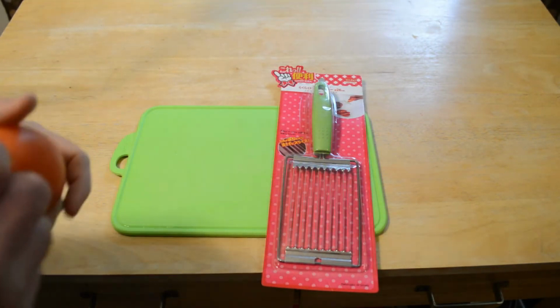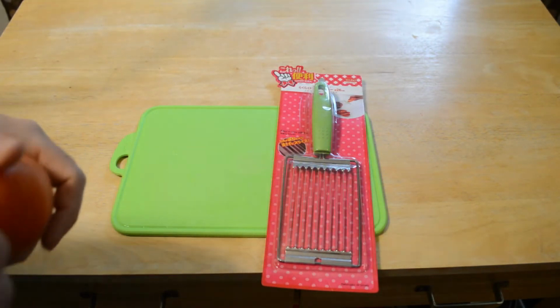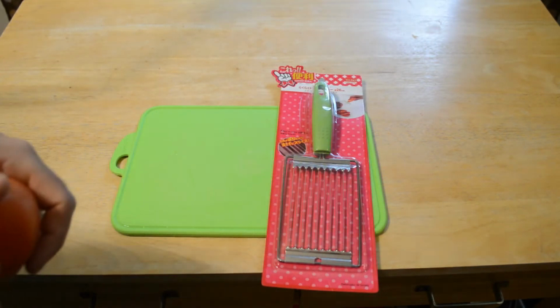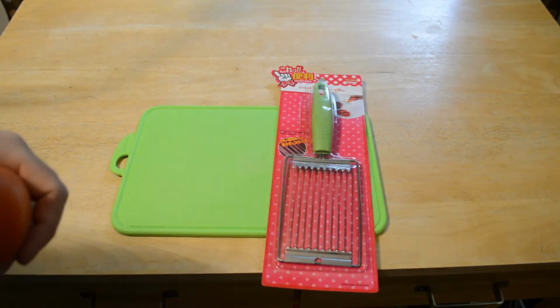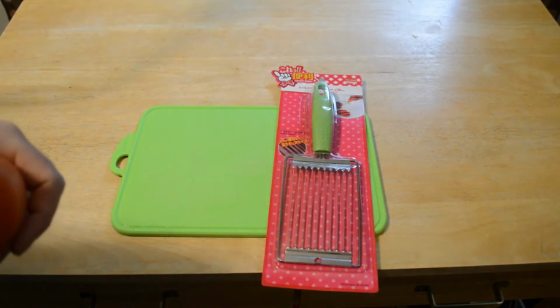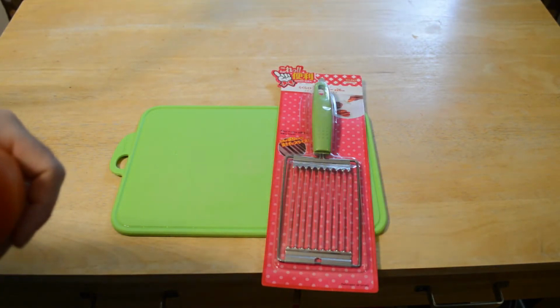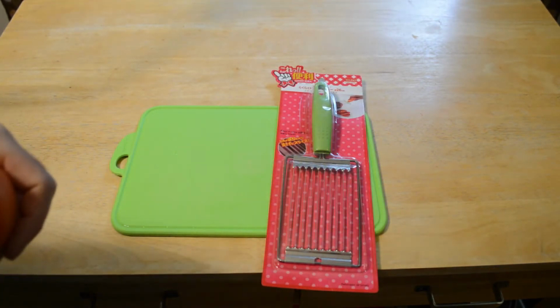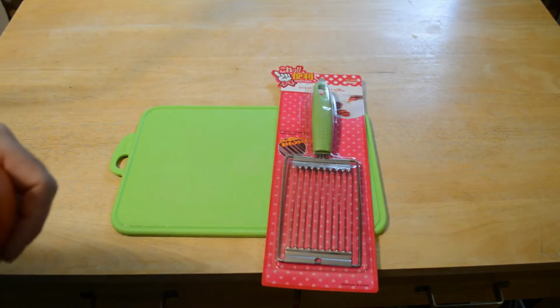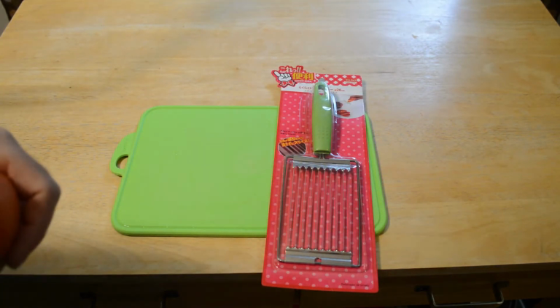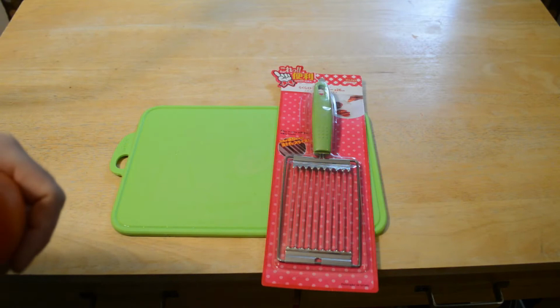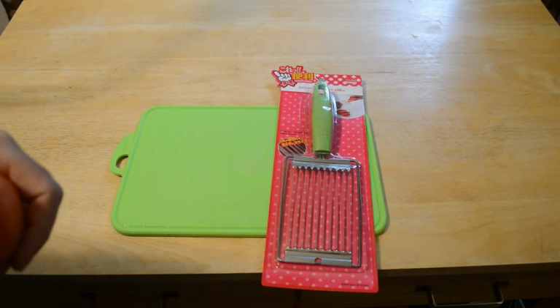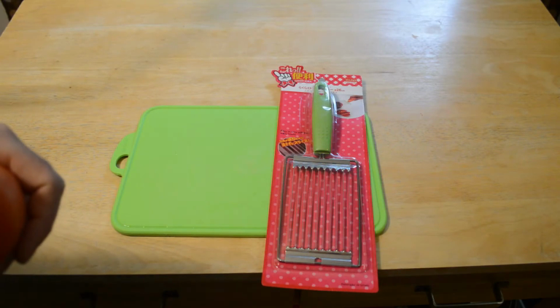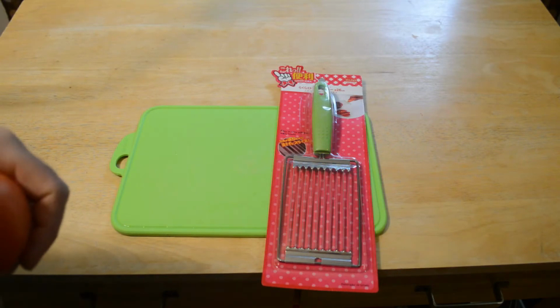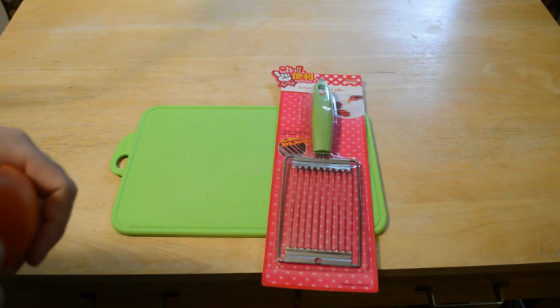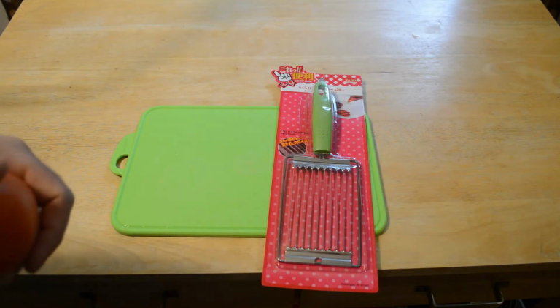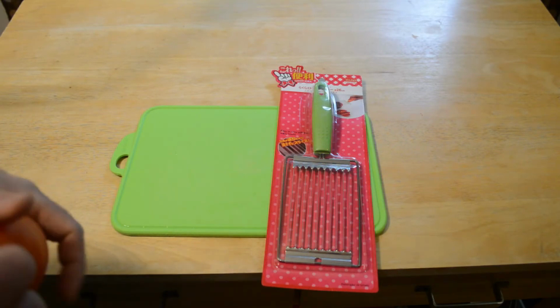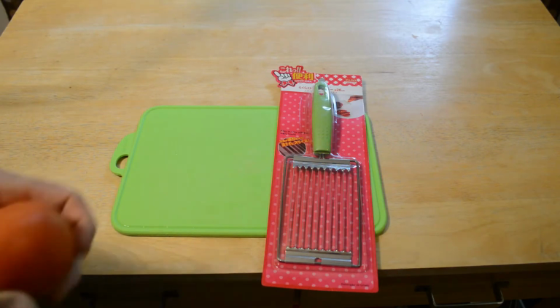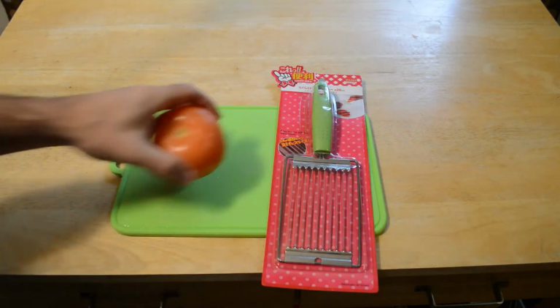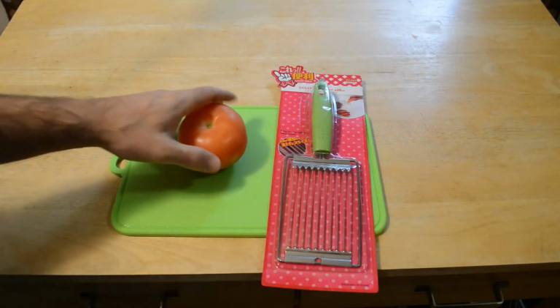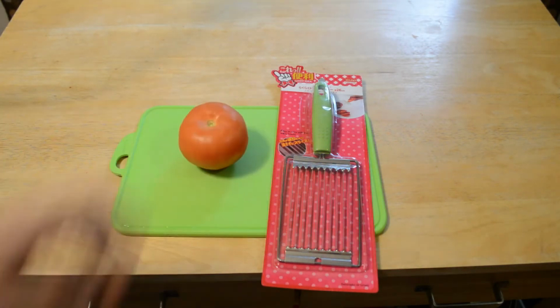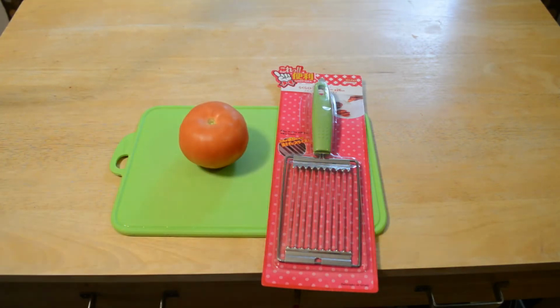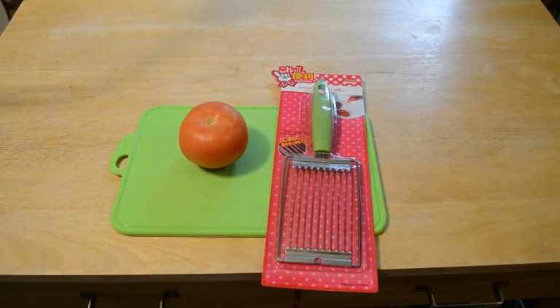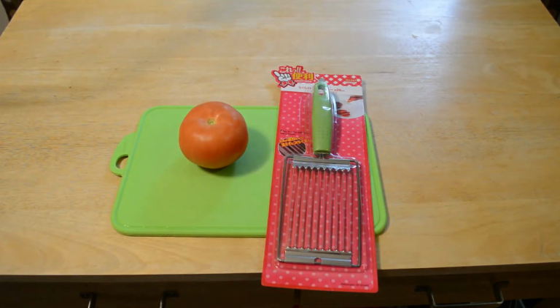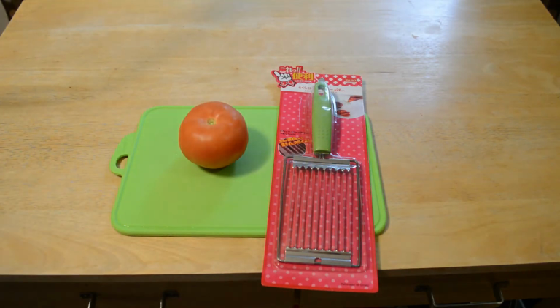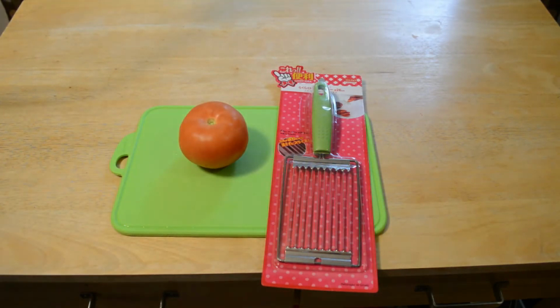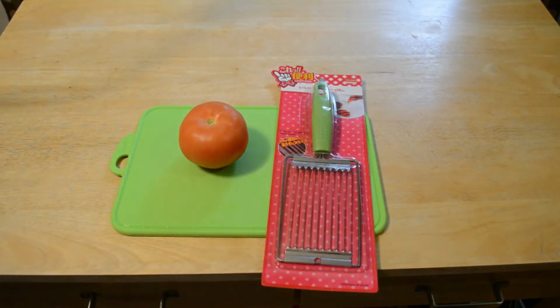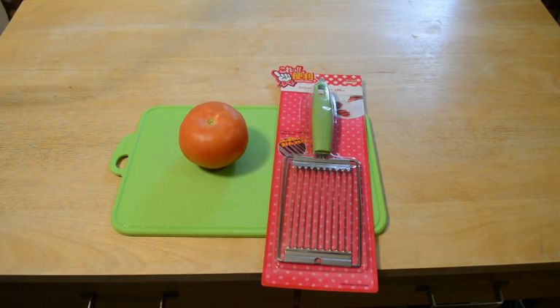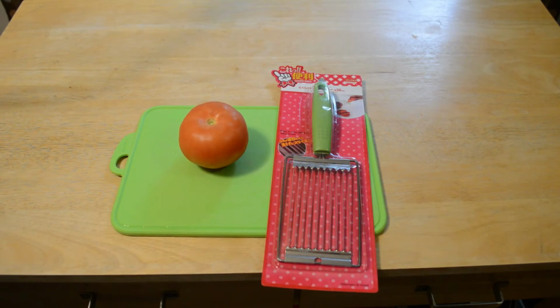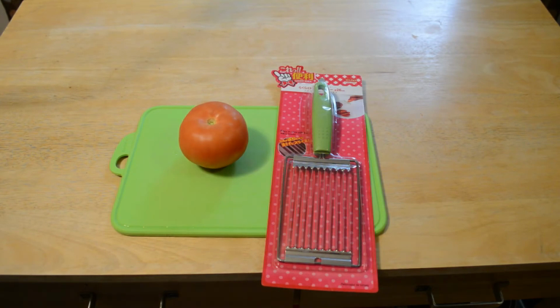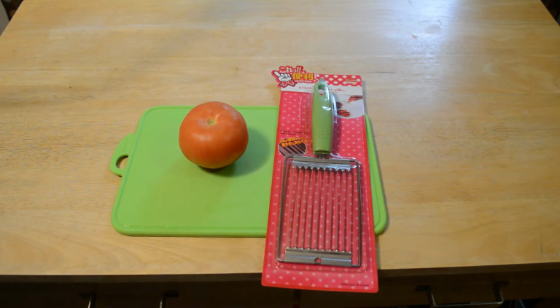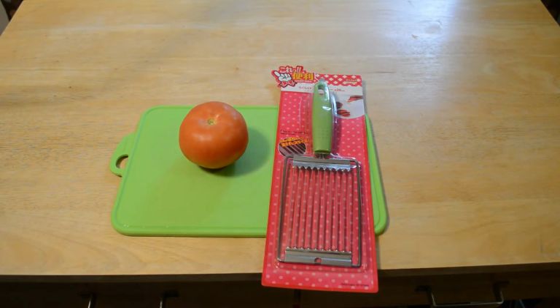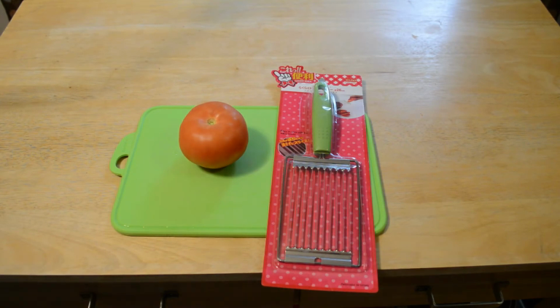If you don't know what Daiso is, it's a Japanese dollar store. Everything or most things are $1.50. Really cool store. I have other videos showing Daiso products, so be sure to check those out.